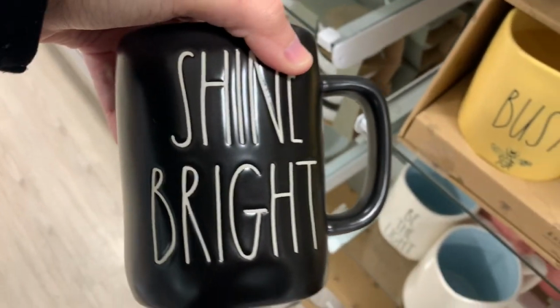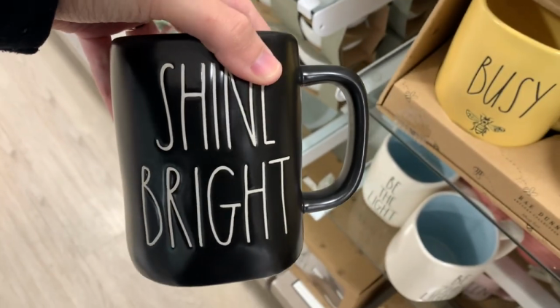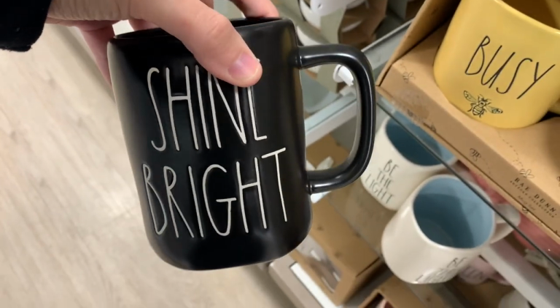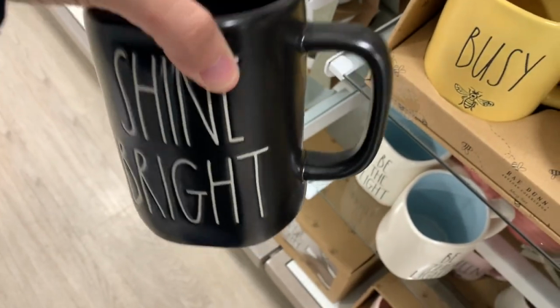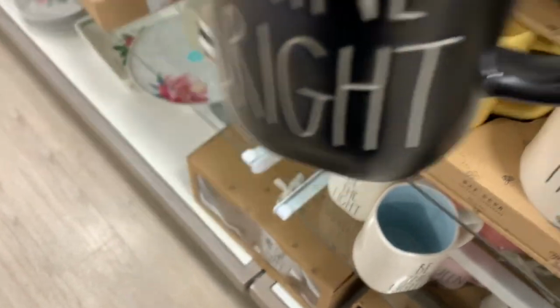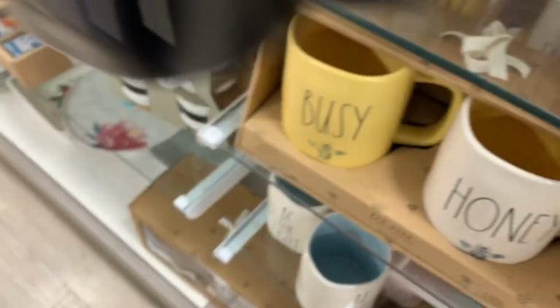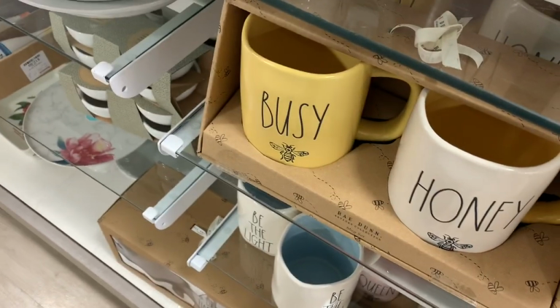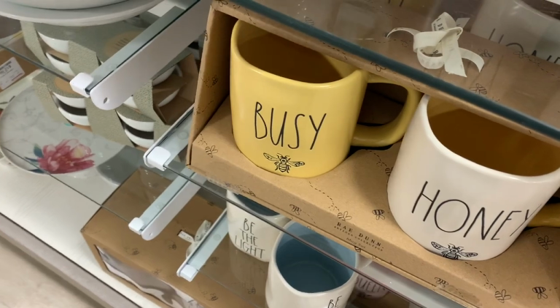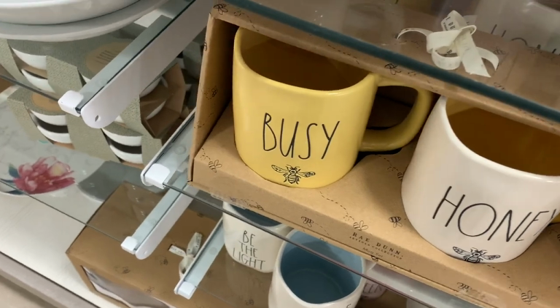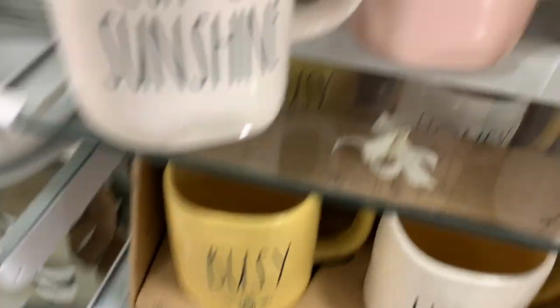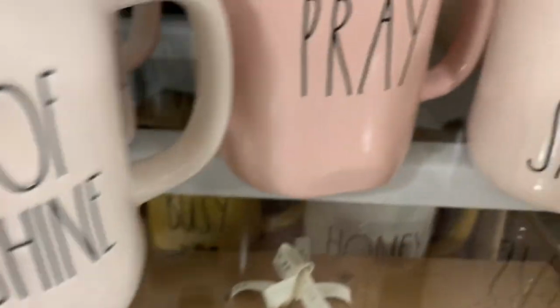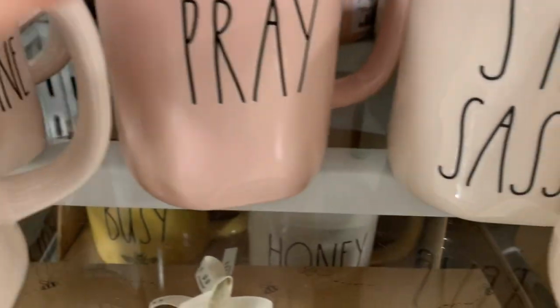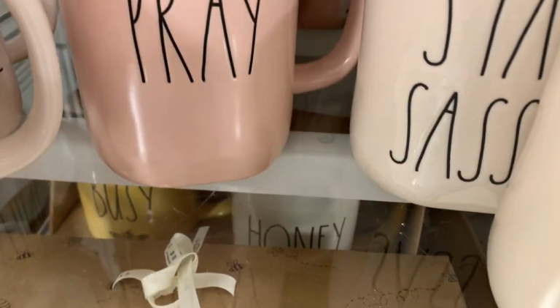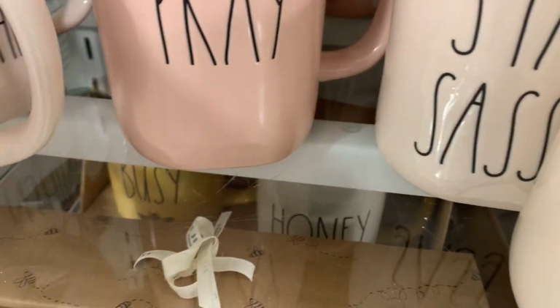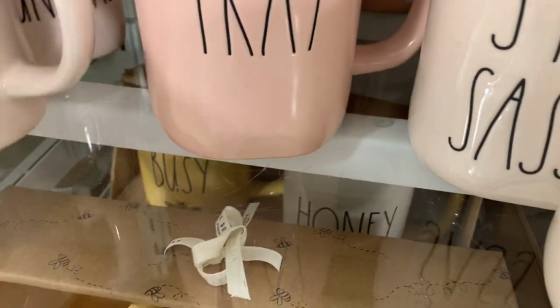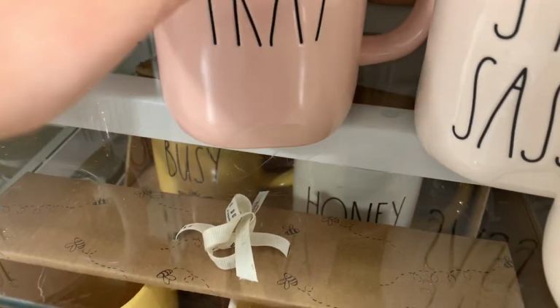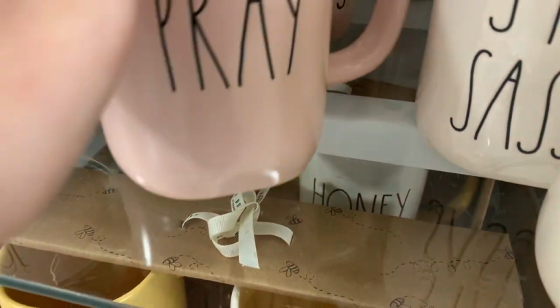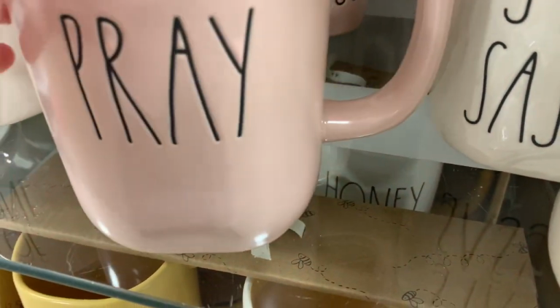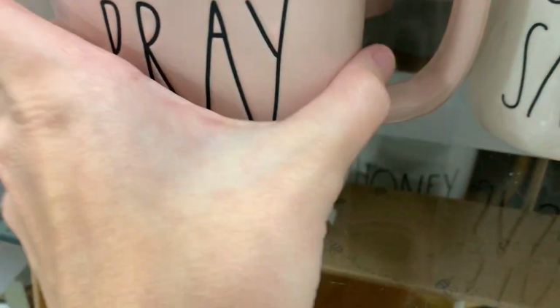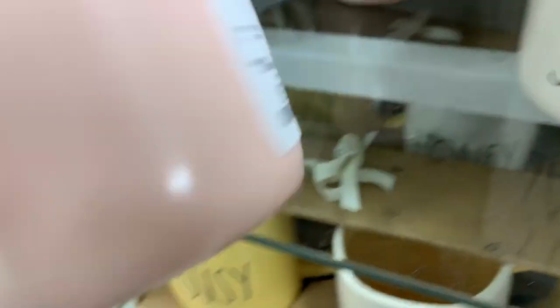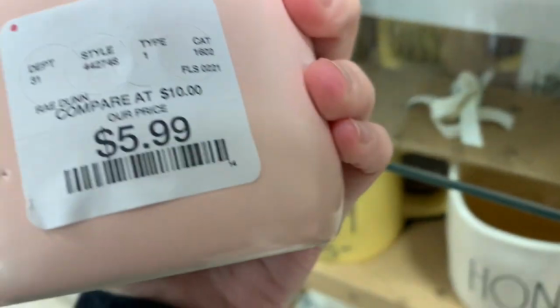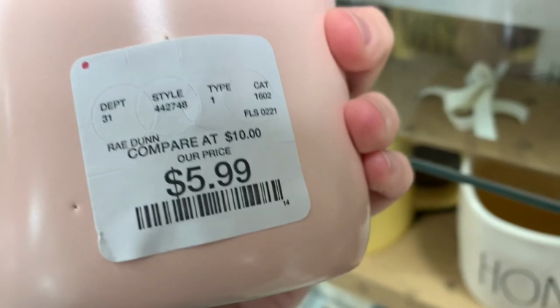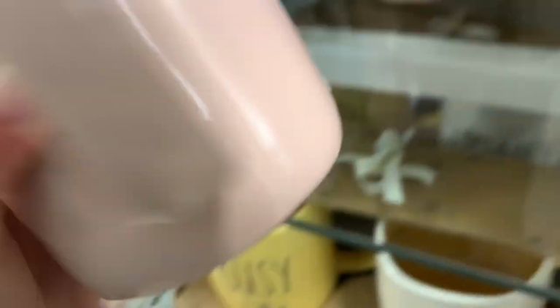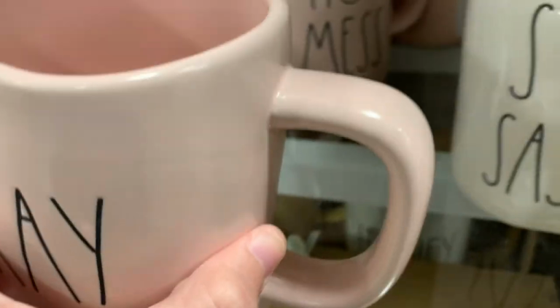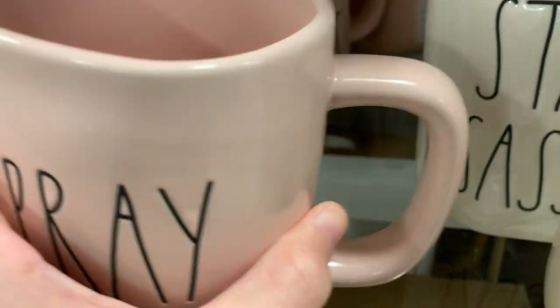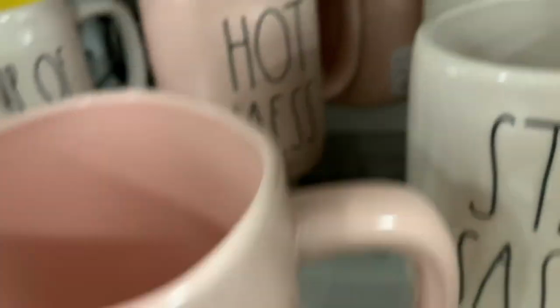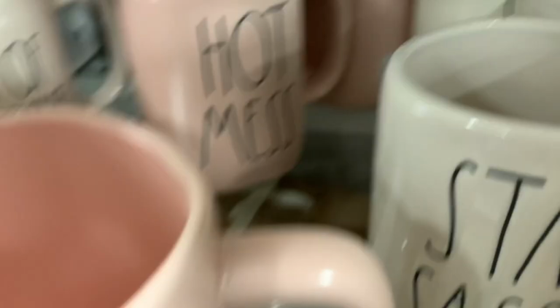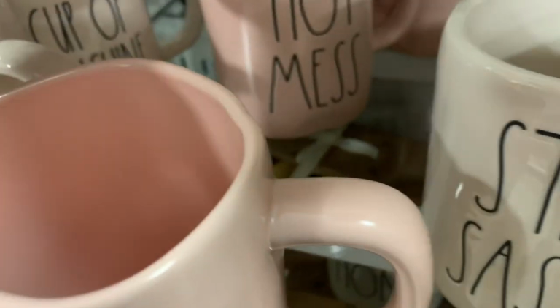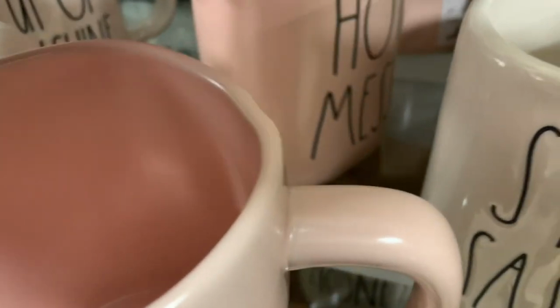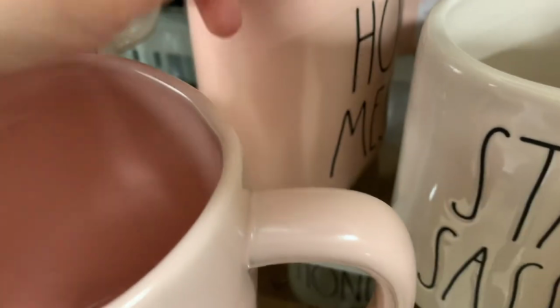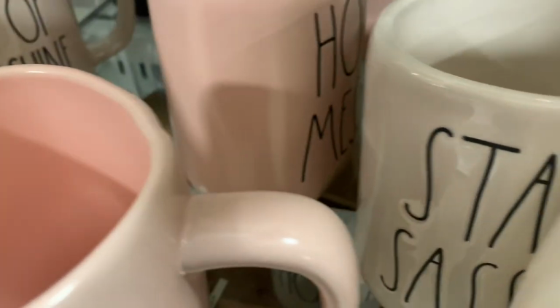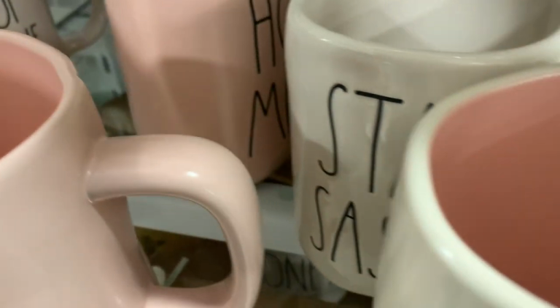There's a black mug that says 'Shine Bright,' really cute, and there's the pink 'Prey' and a pink 'Hot Mess.'